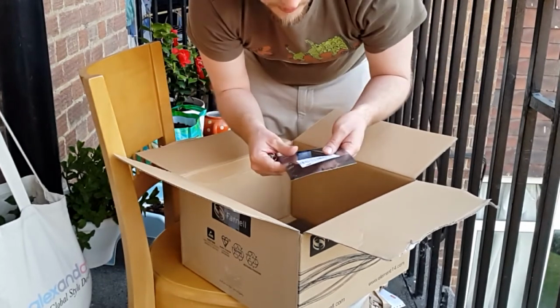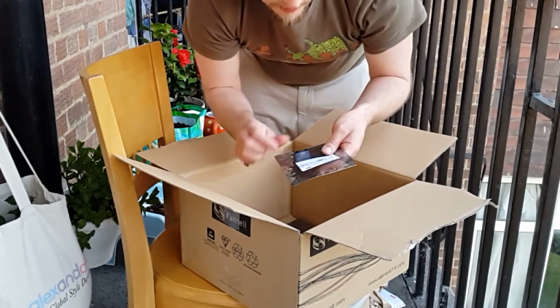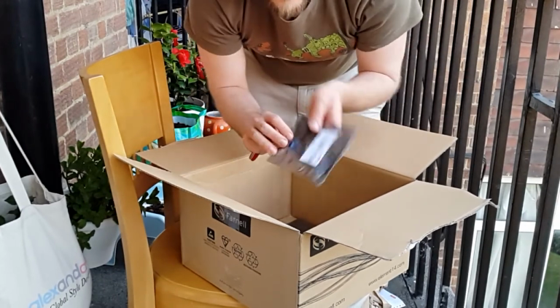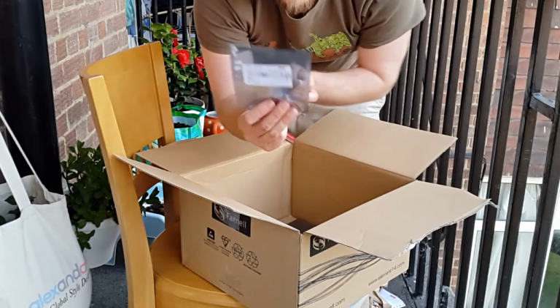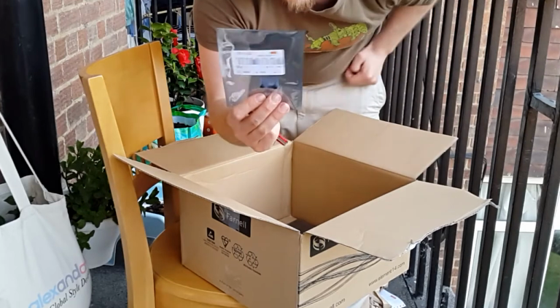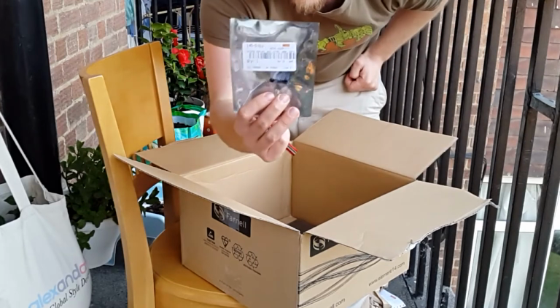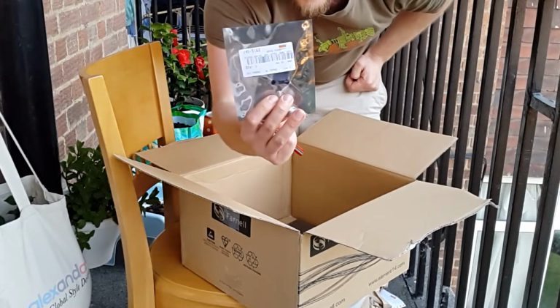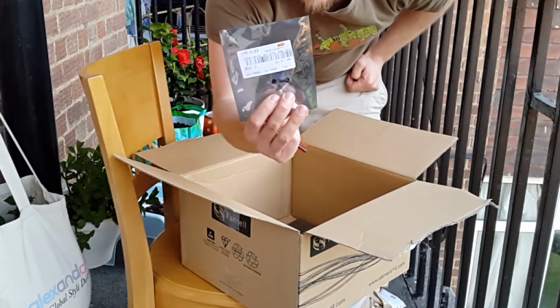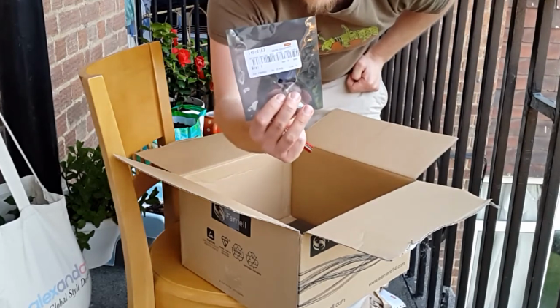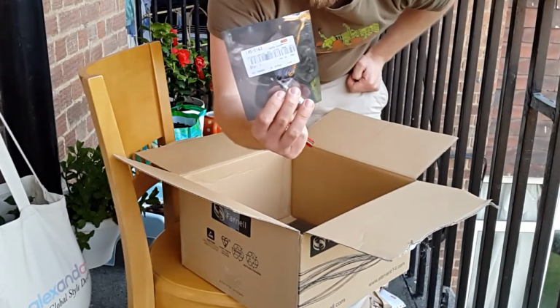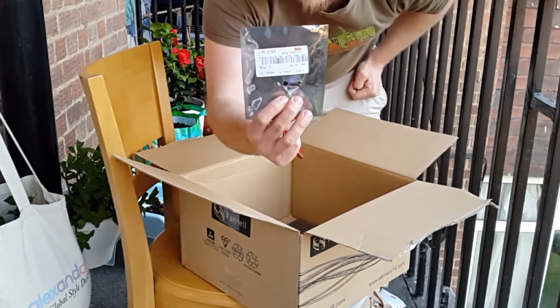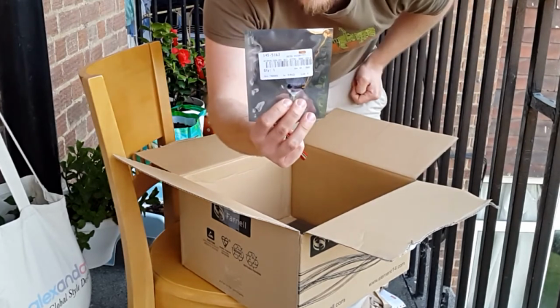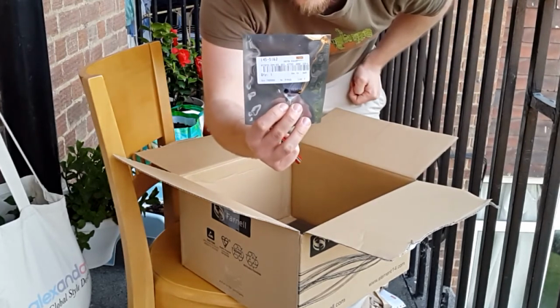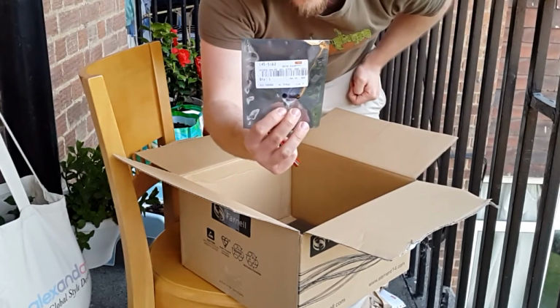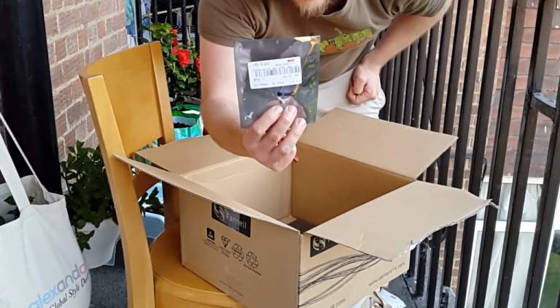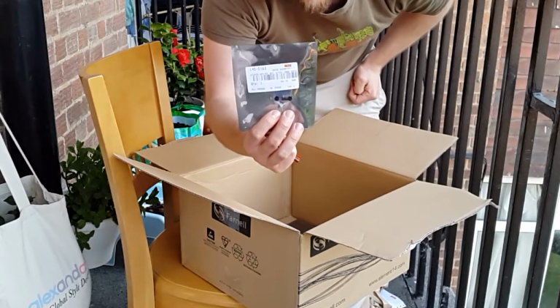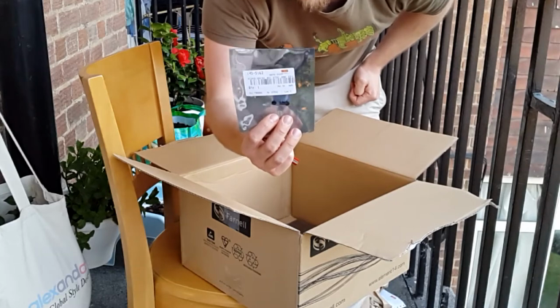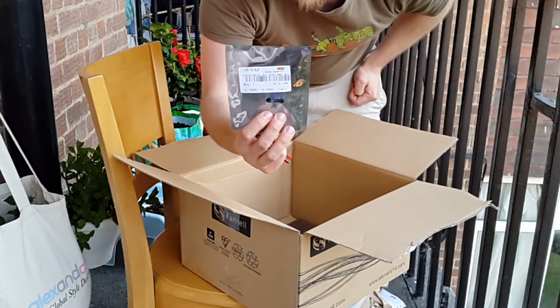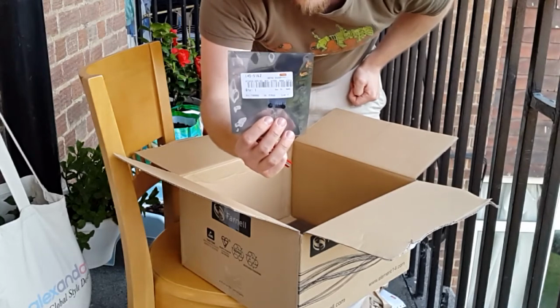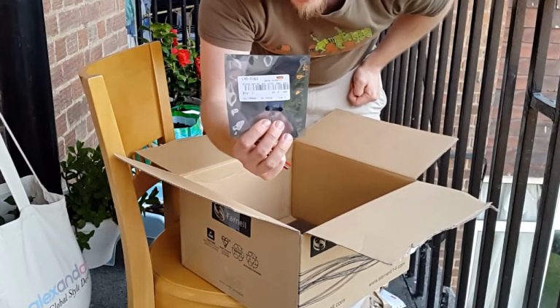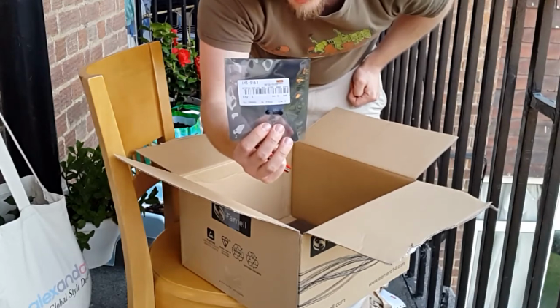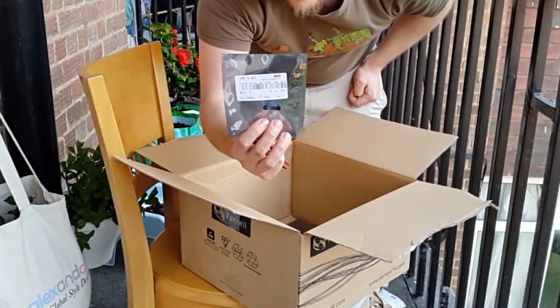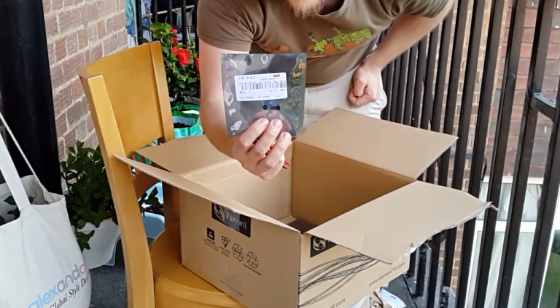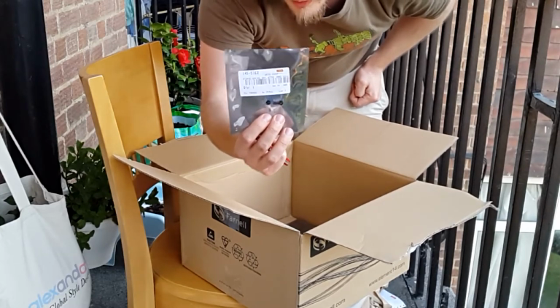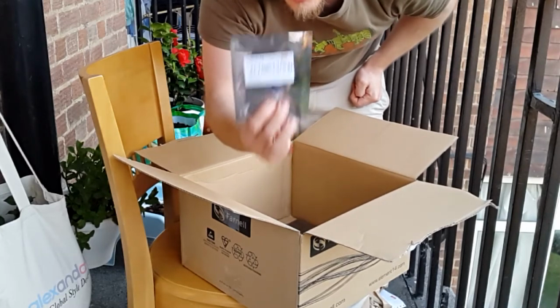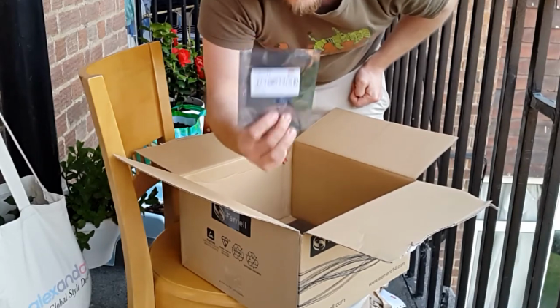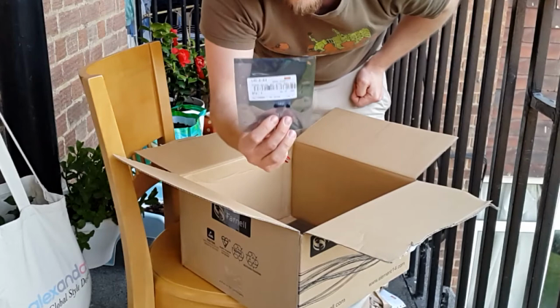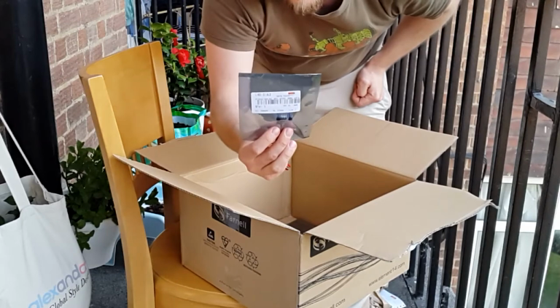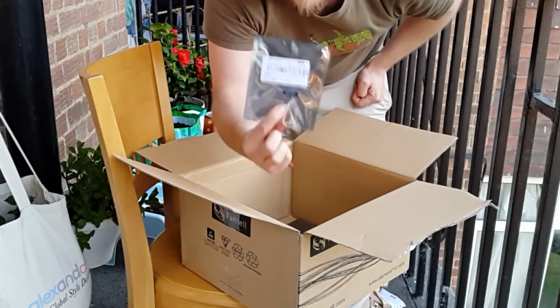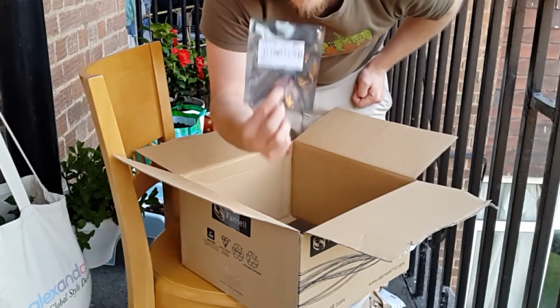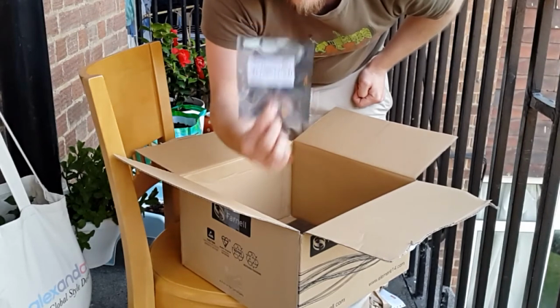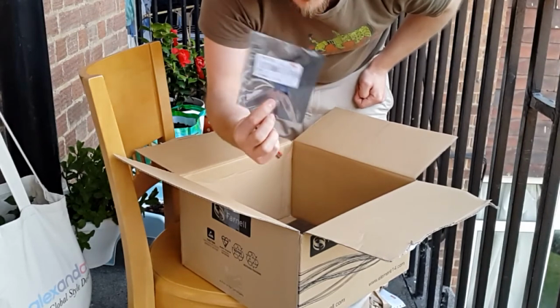This is the ATtiny85, which really is a tiny little 8-pin DIP. Maybe I can use this to build some micro robots, or for a Raspberry Pi project I haven't spoken much about yet - I'm going to do a custom Raspberry Pi controller, and something like this might be at the heart of it.